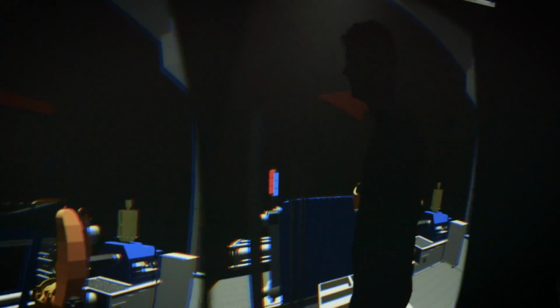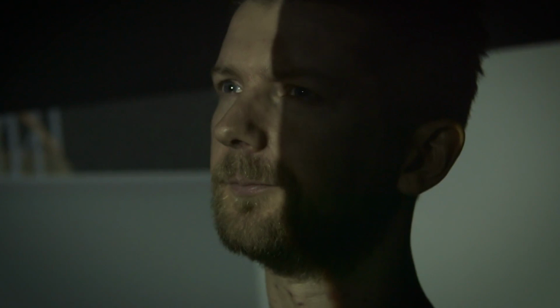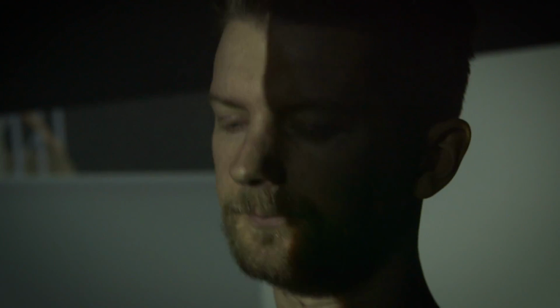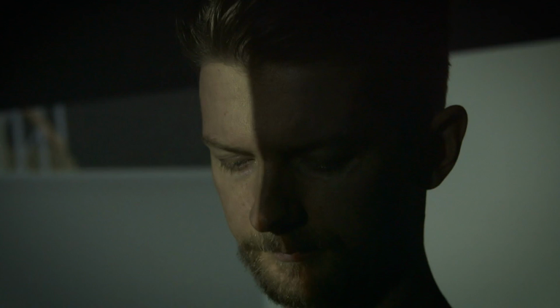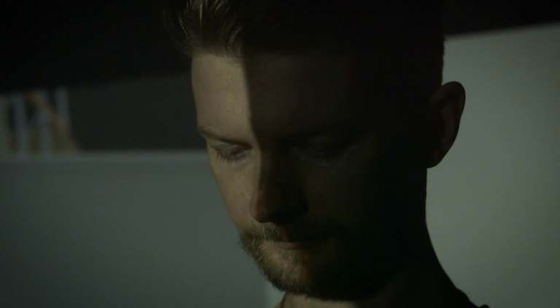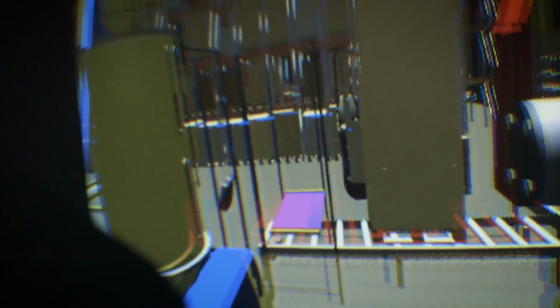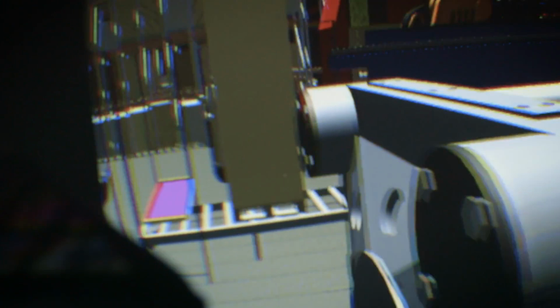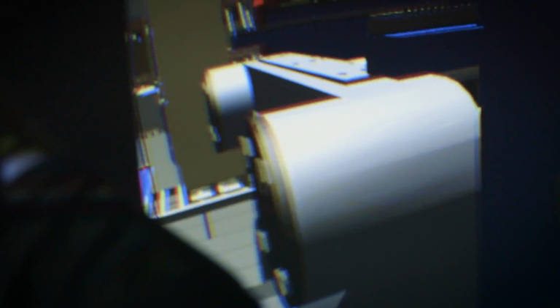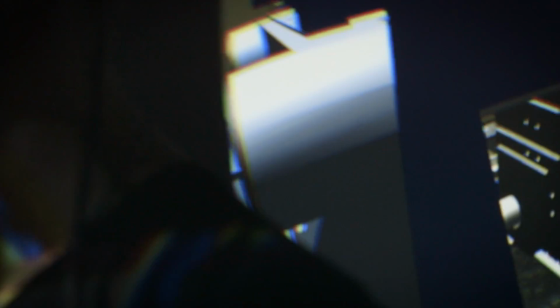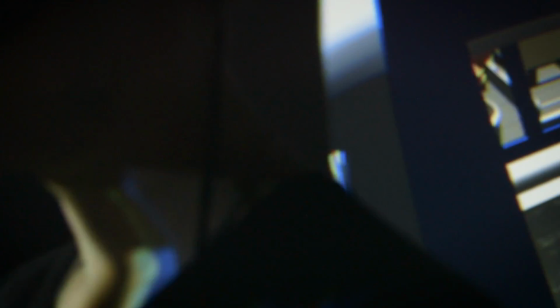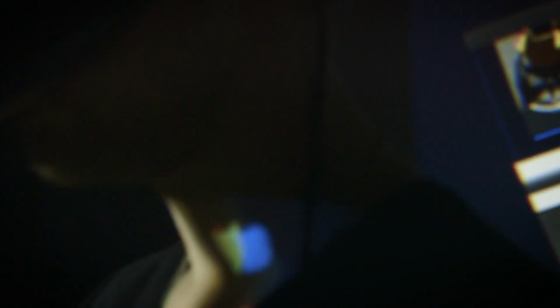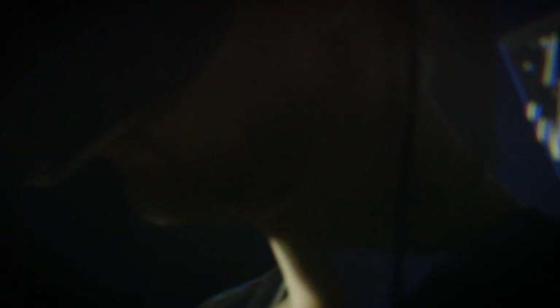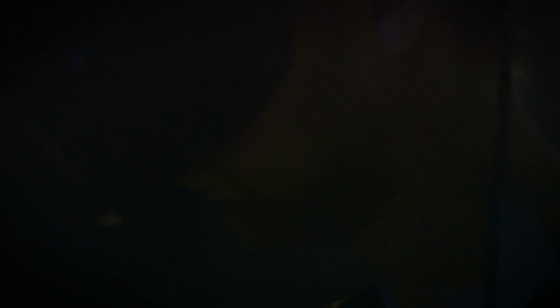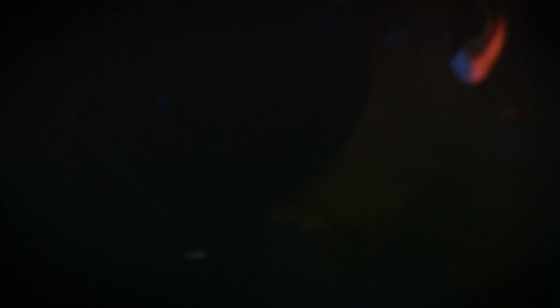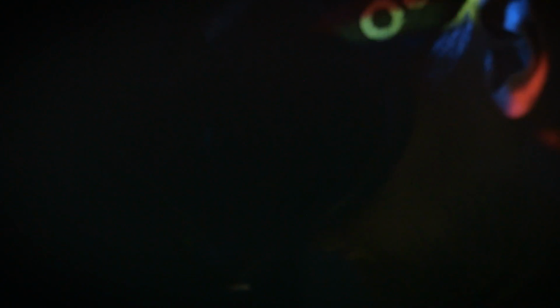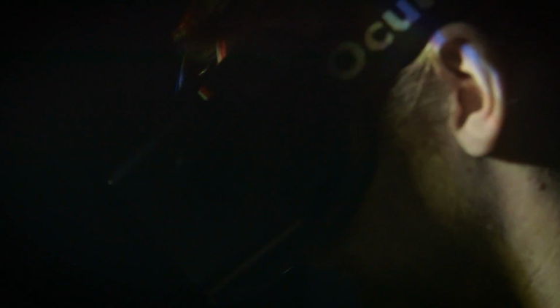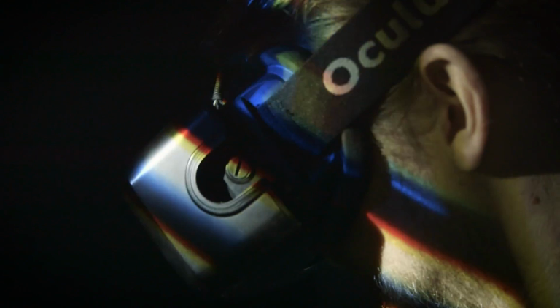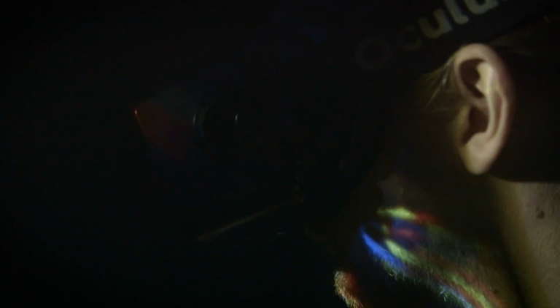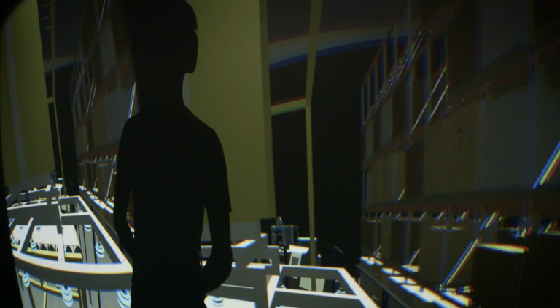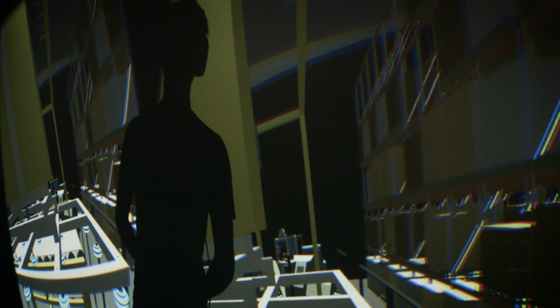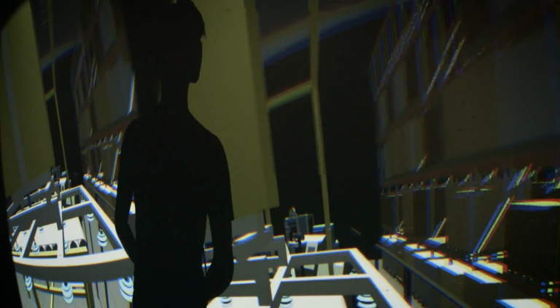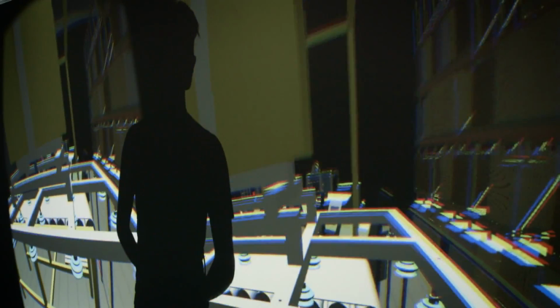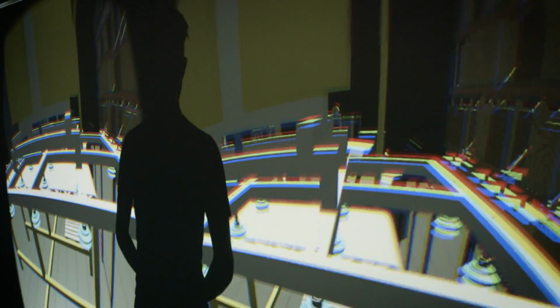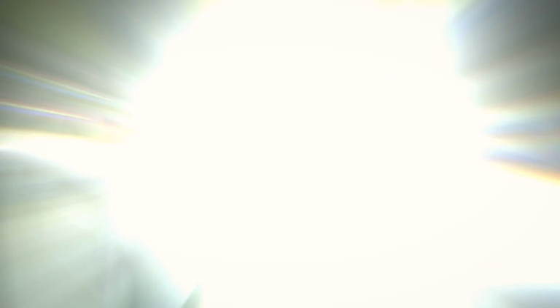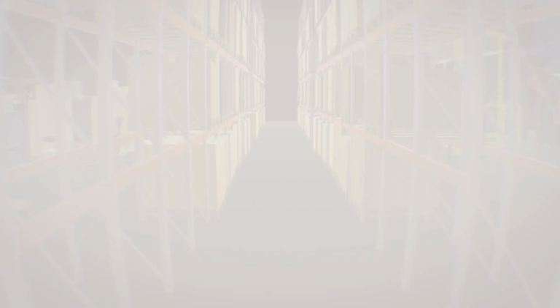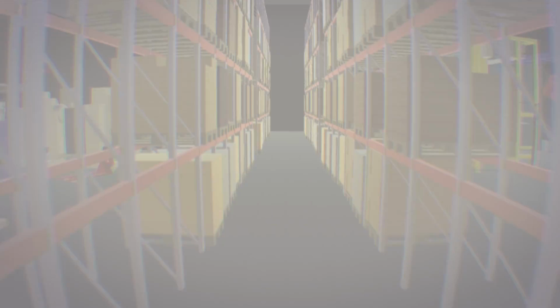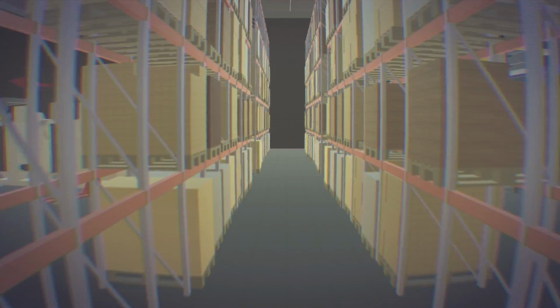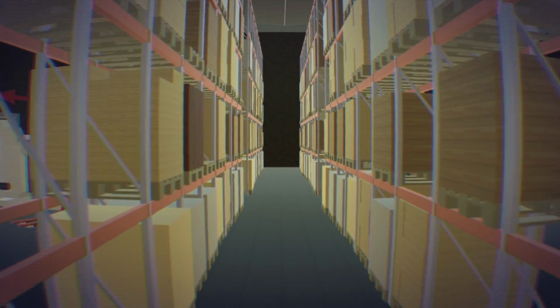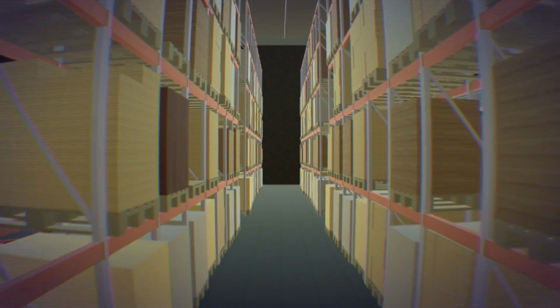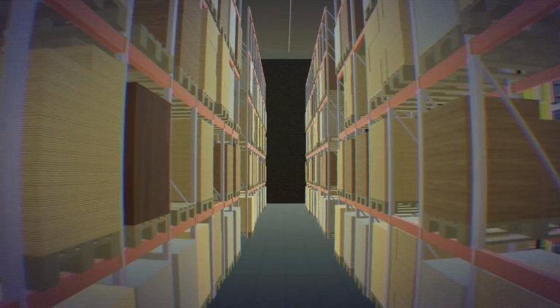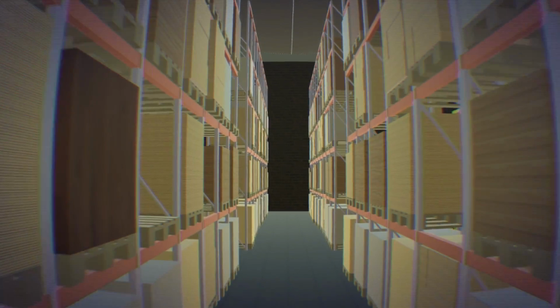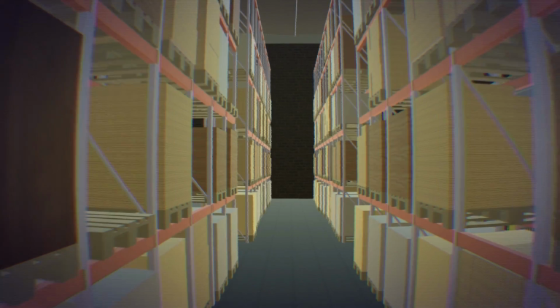He and a colleague decided to create software for transferring 3D models from all major CAD systems into Oculus Rift. This unique Semcon software, called Virda, is already successfully being introduced to customer projects.